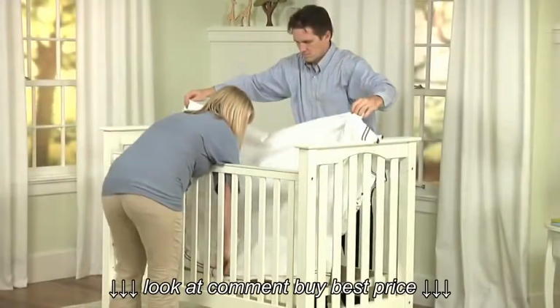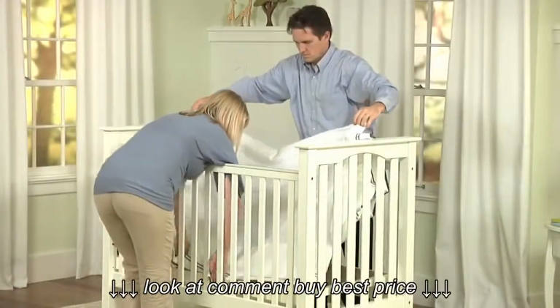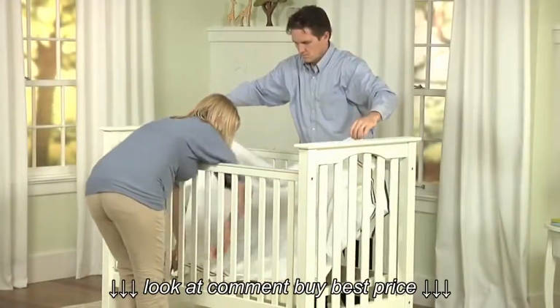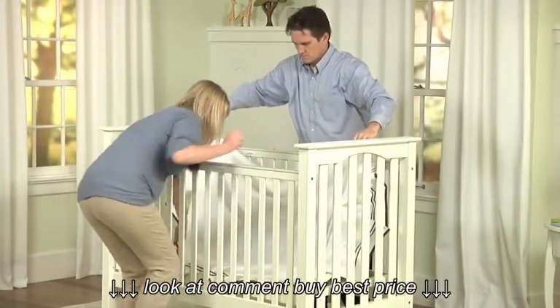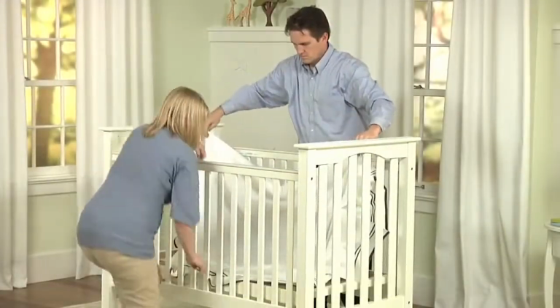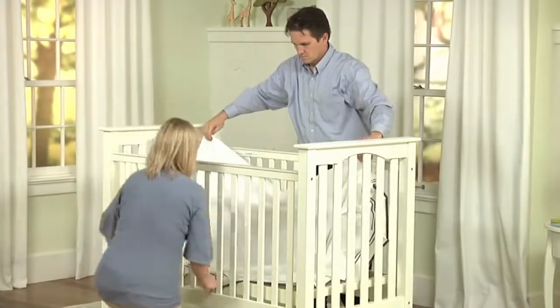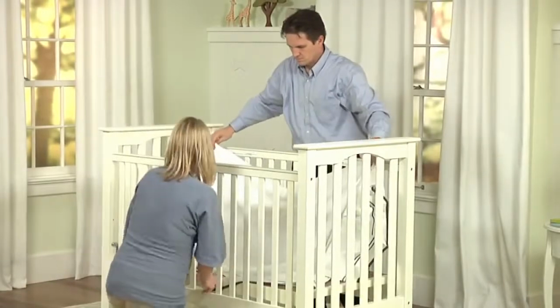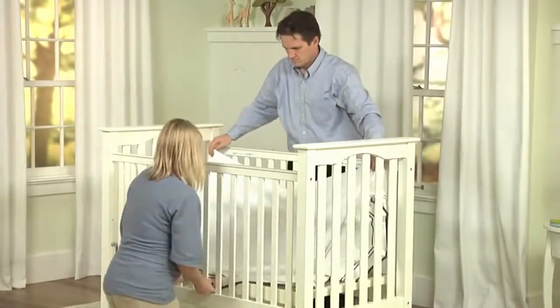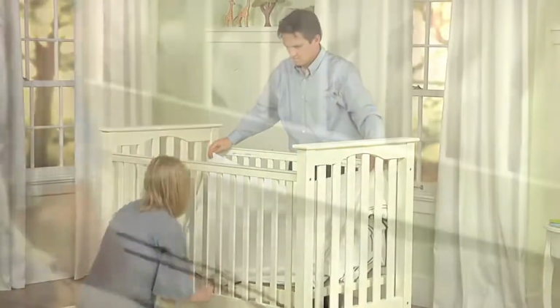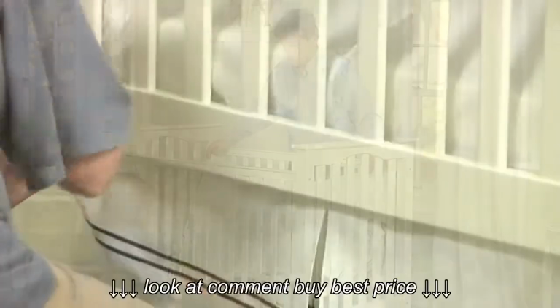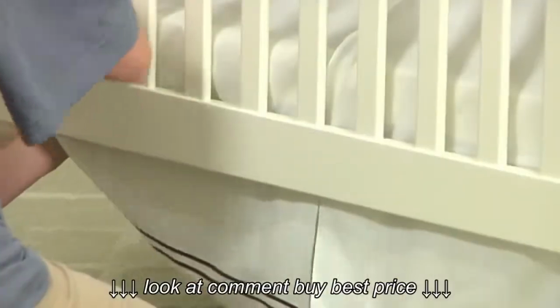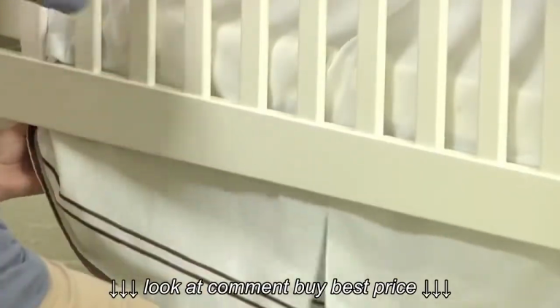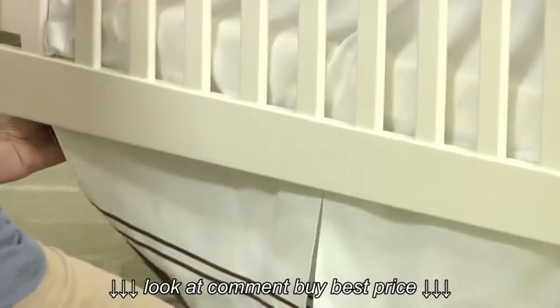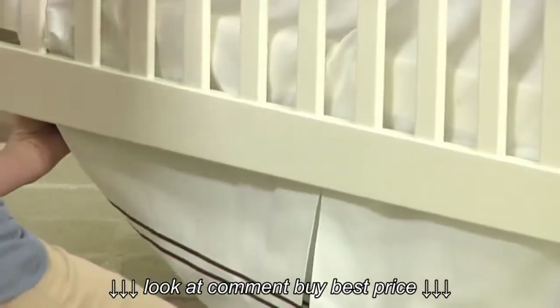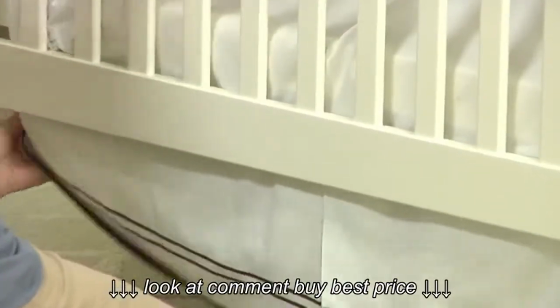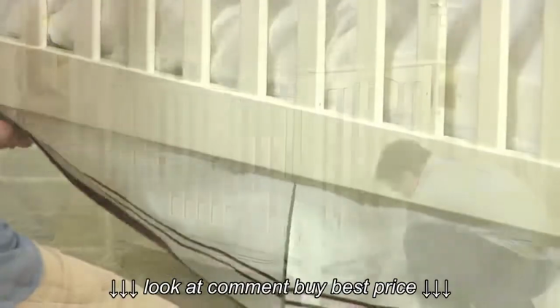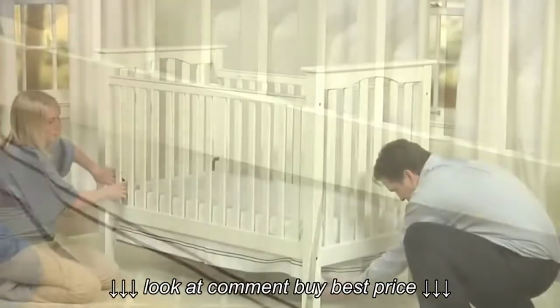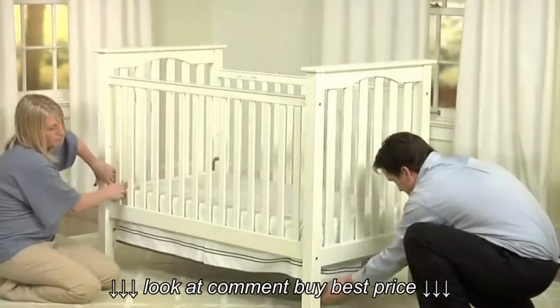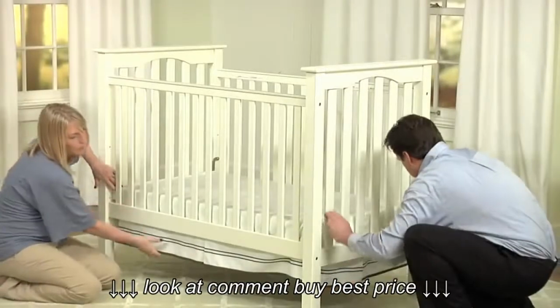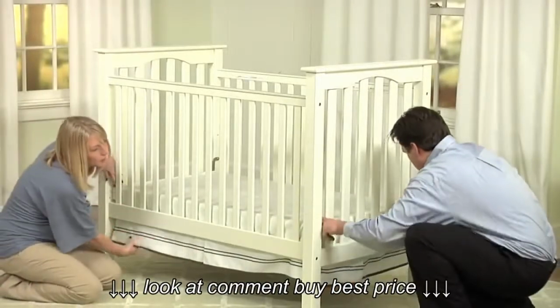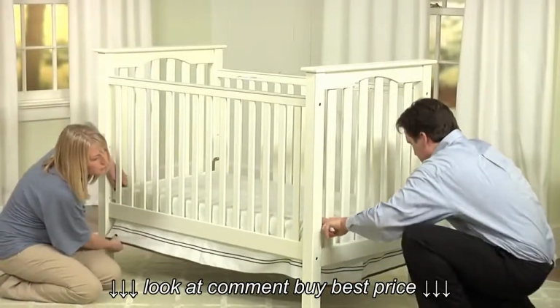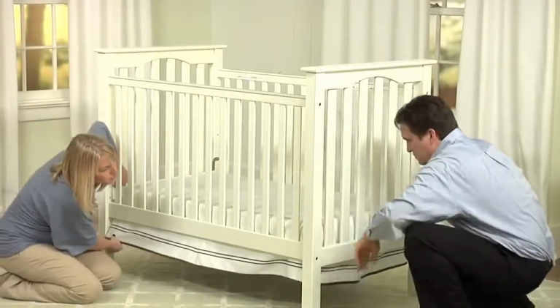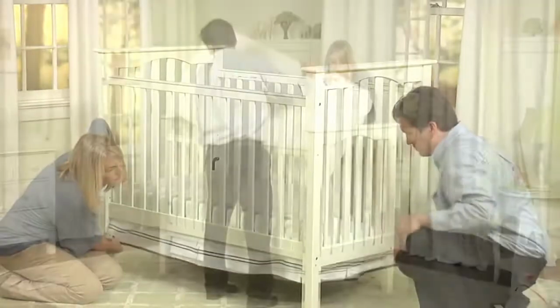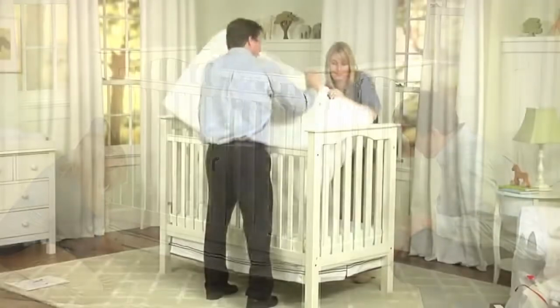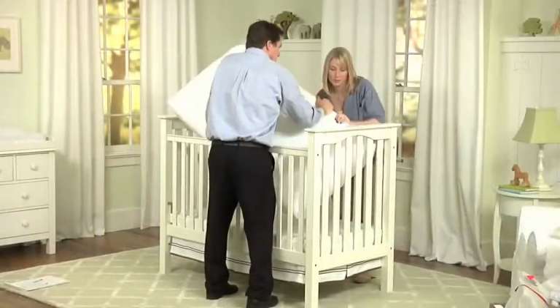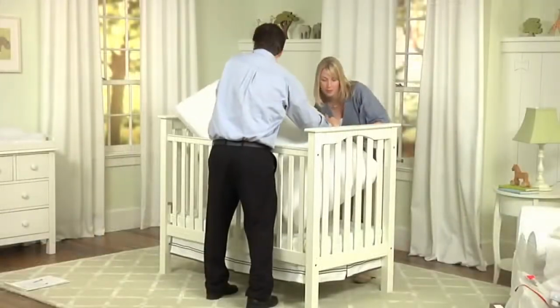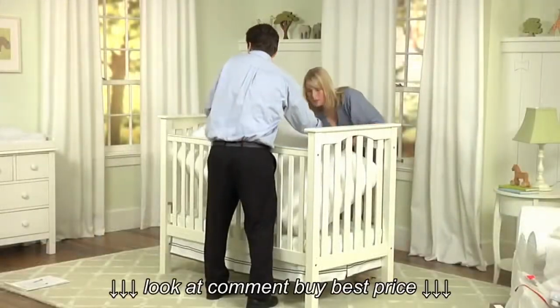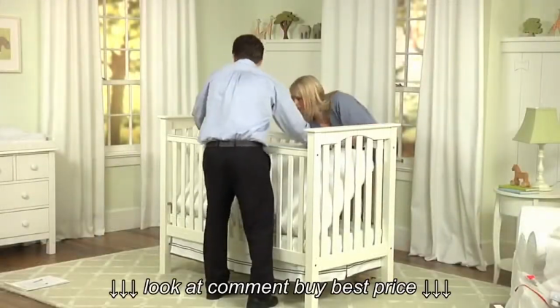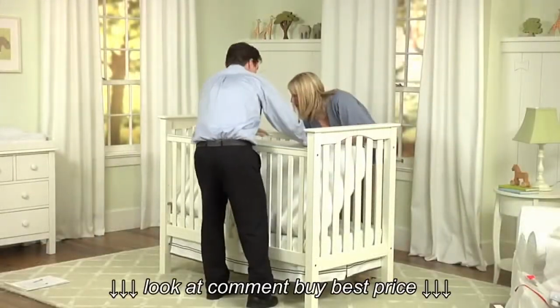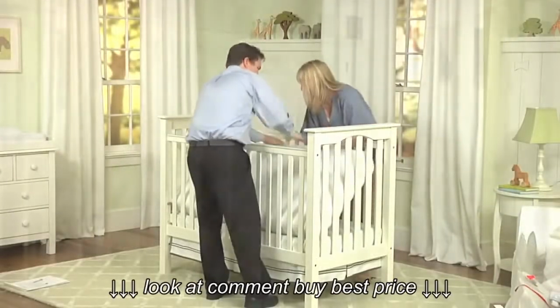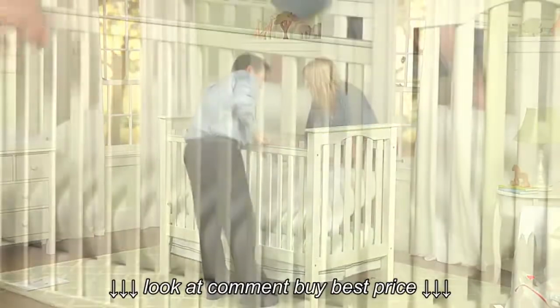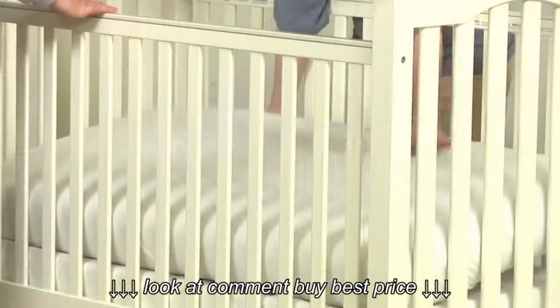Now you can dress your crib with a skirt, mattress, bumper, and blanket. Place your crib skirt over the base, making sure the skirt nicely hangs below all four sides of the crib. Next, place a crib mattress down.